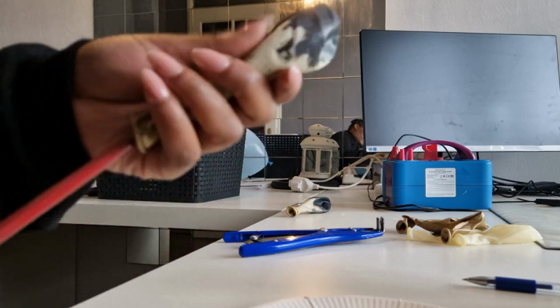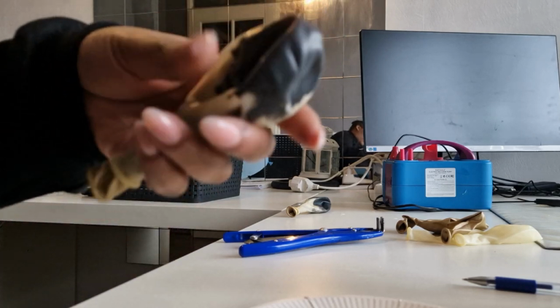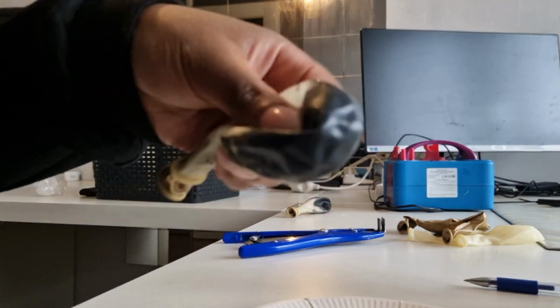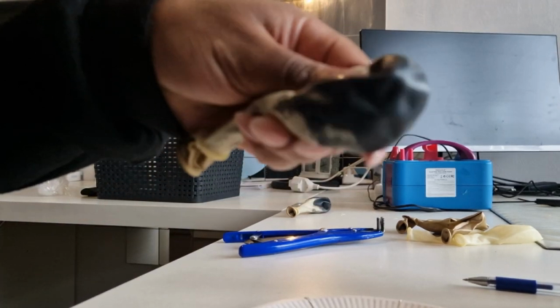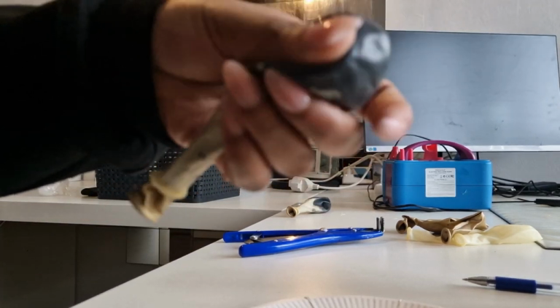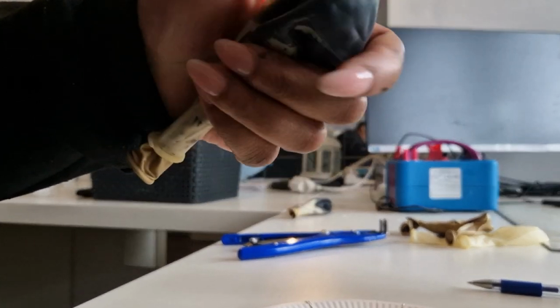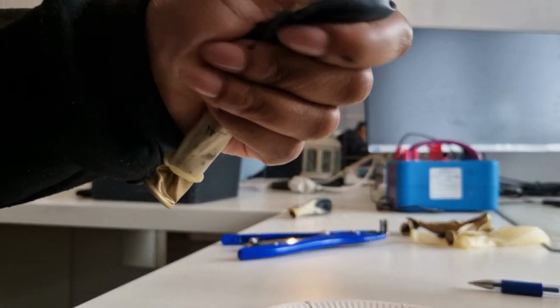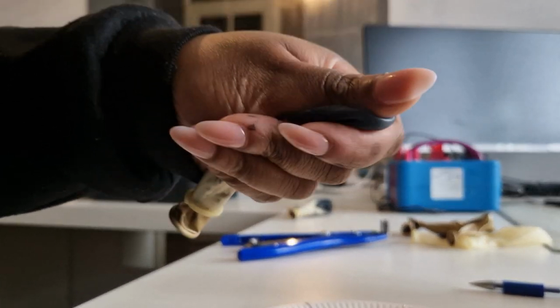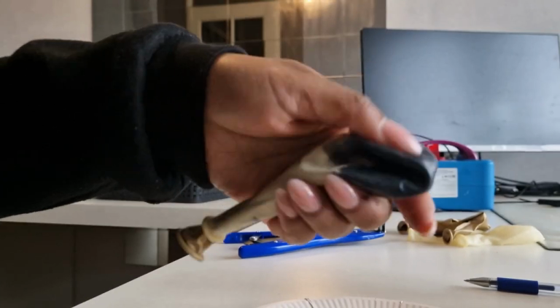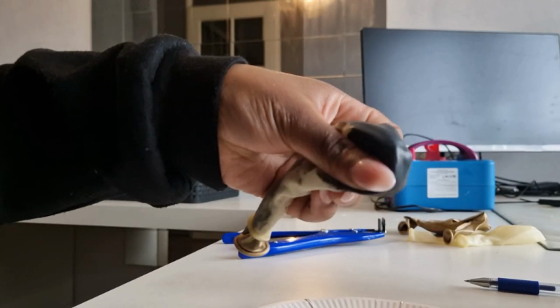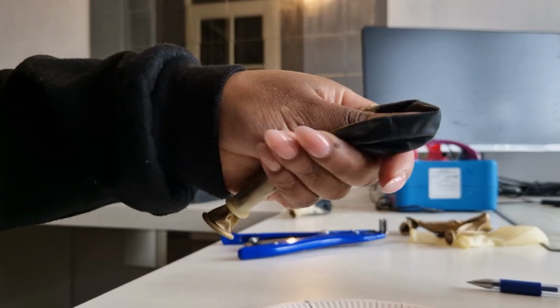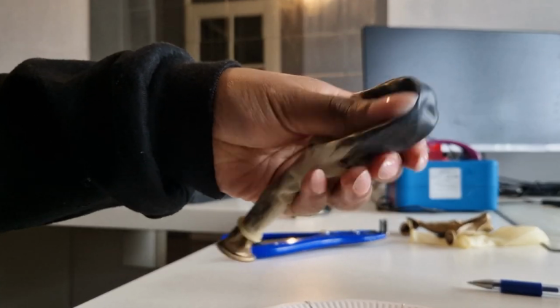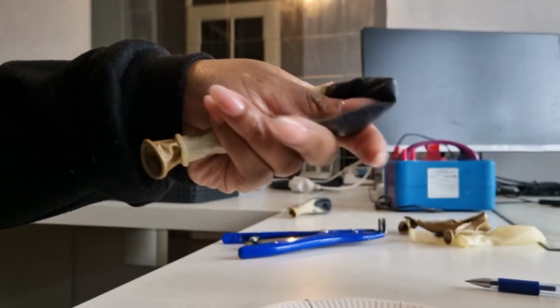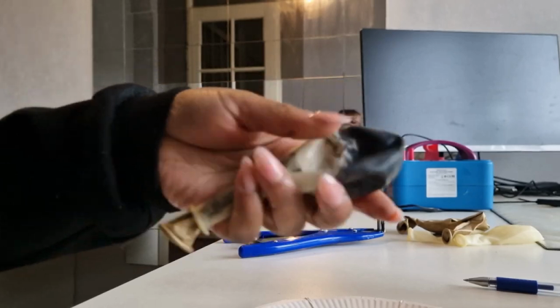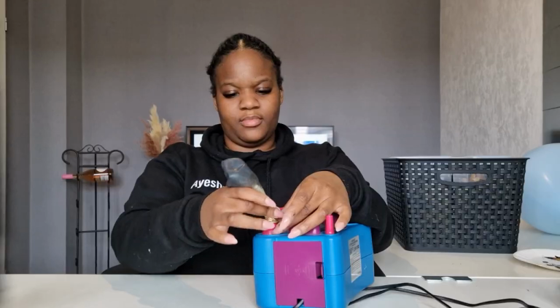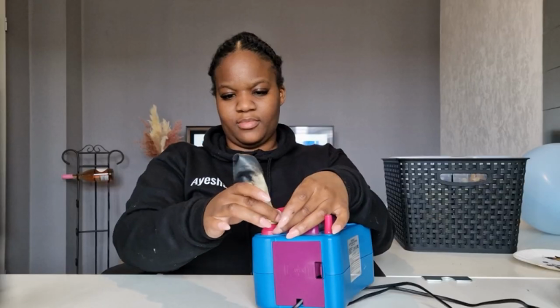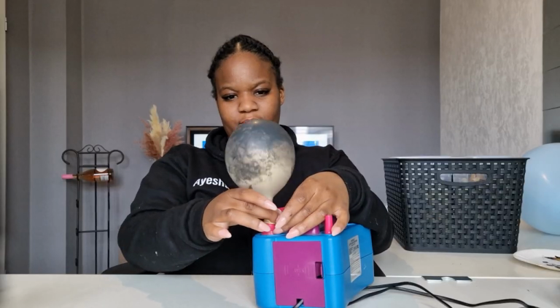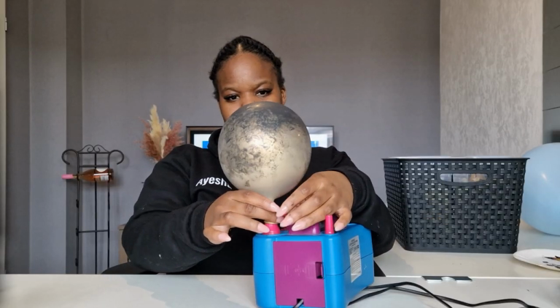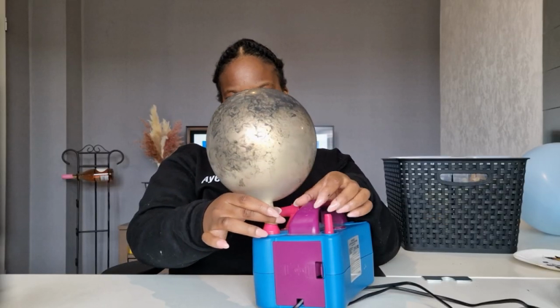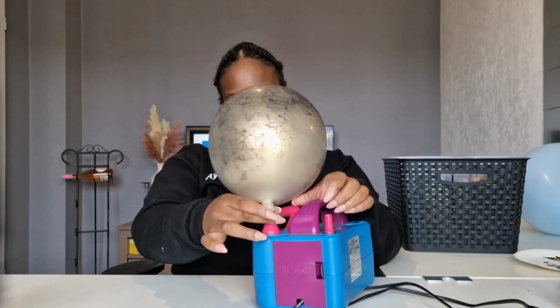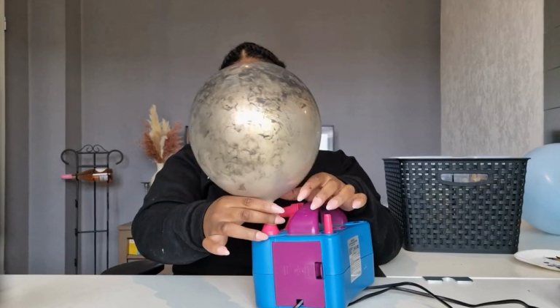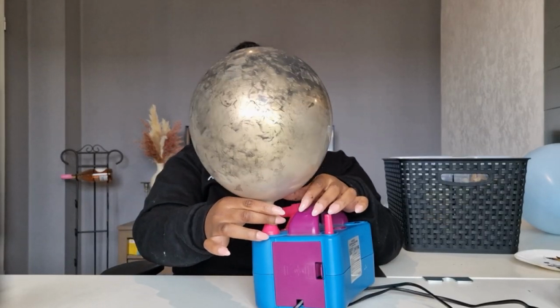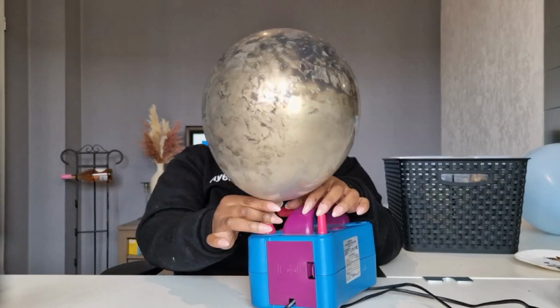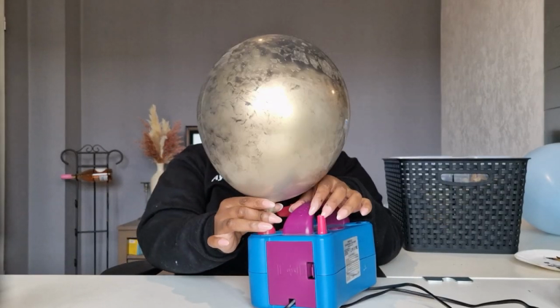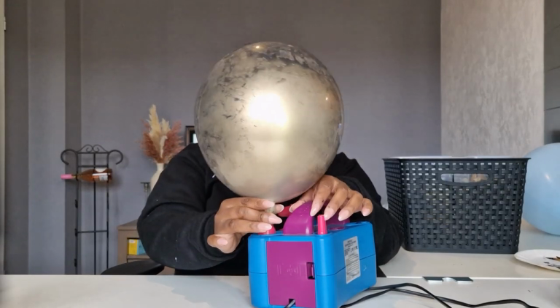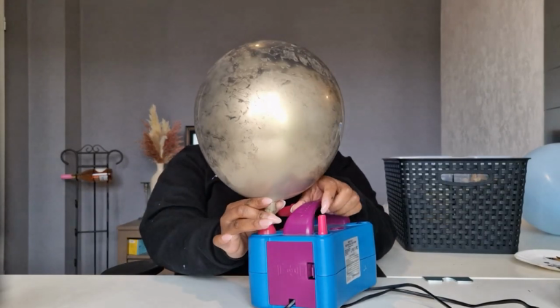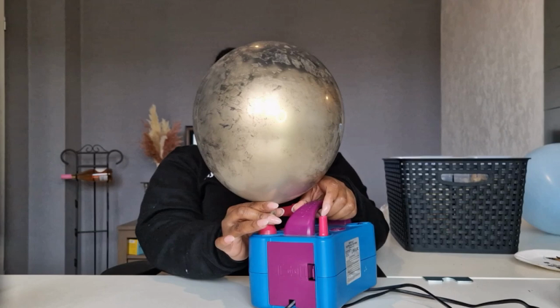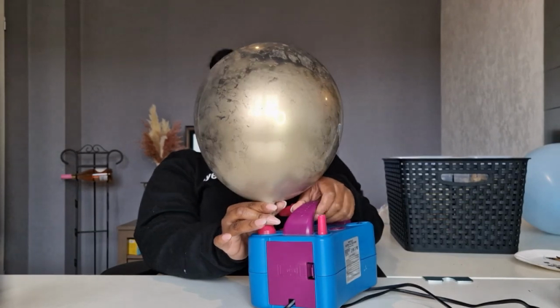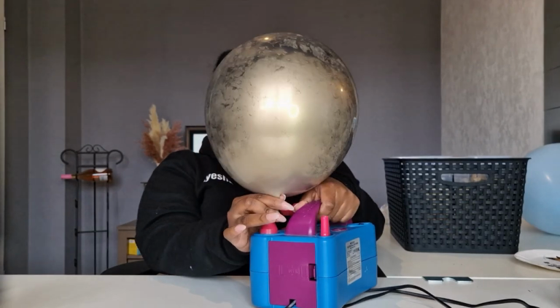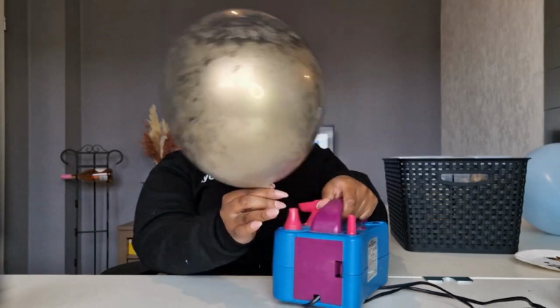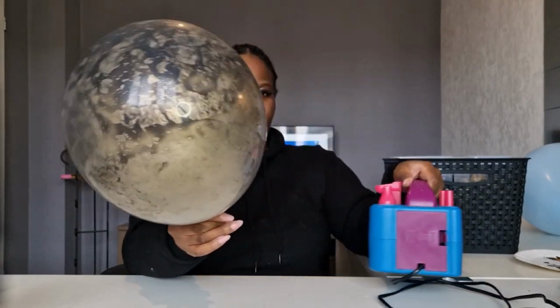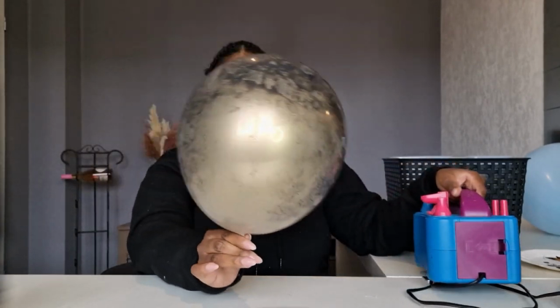As you saw a second ago, I stuffed the inner balloon inside of the outer one. Now I'm just spreading the paint around to get a good coating and then I'm going to blow up my balloon to see the marble effect that I've created.